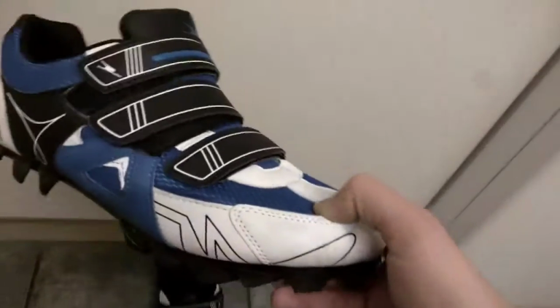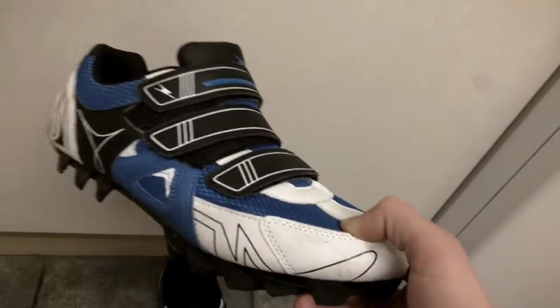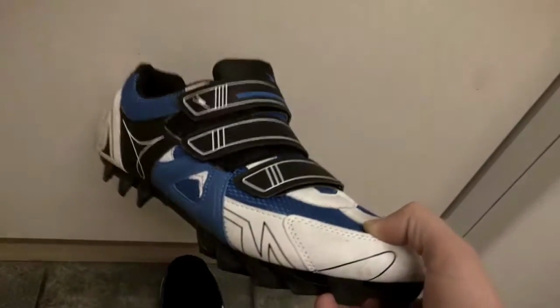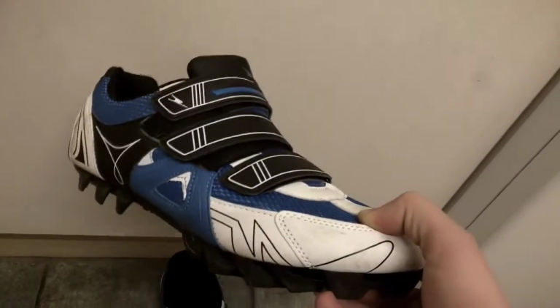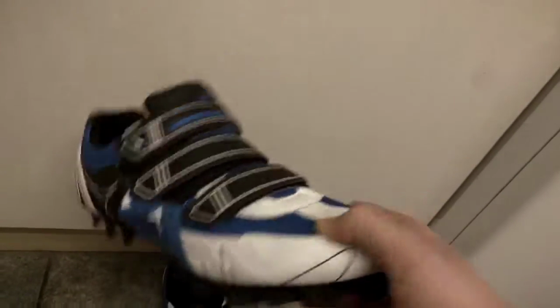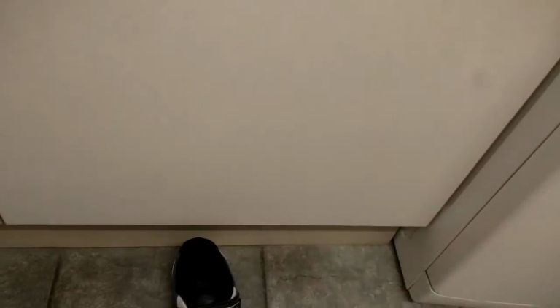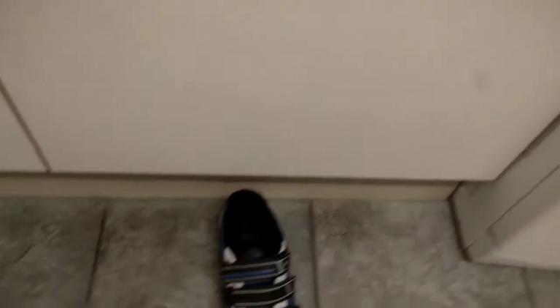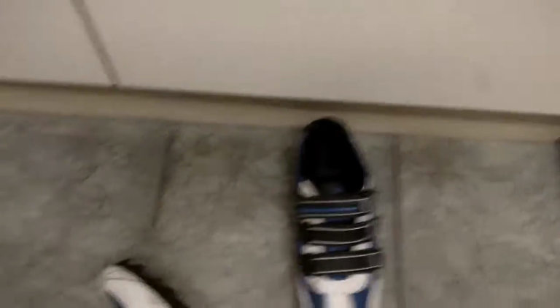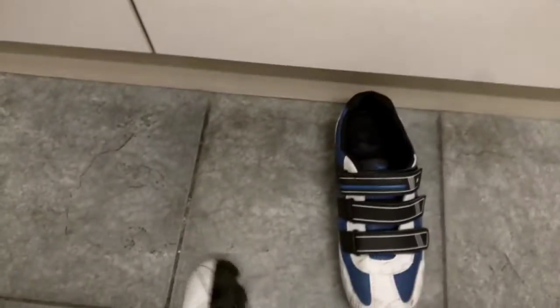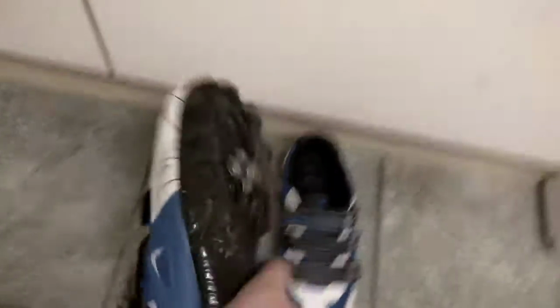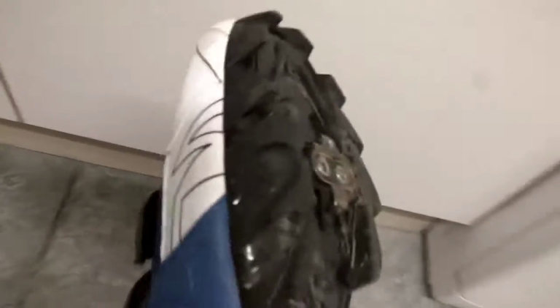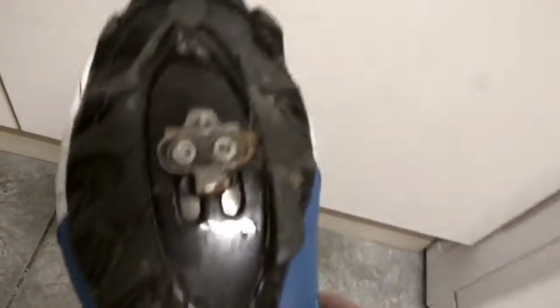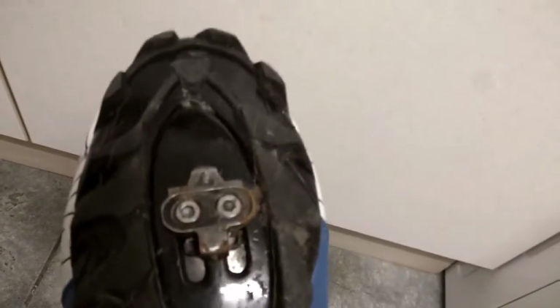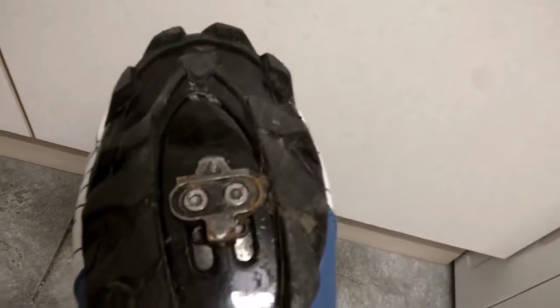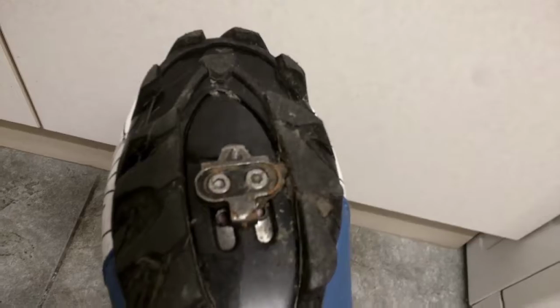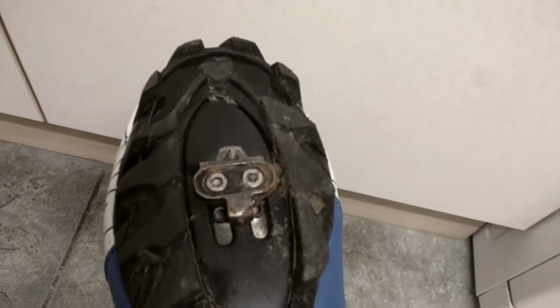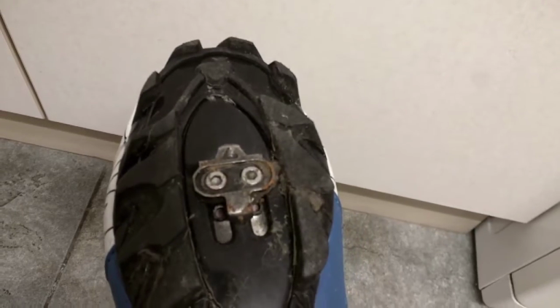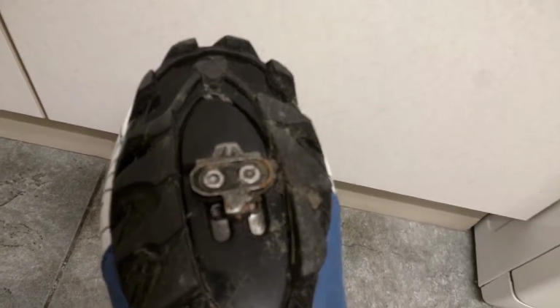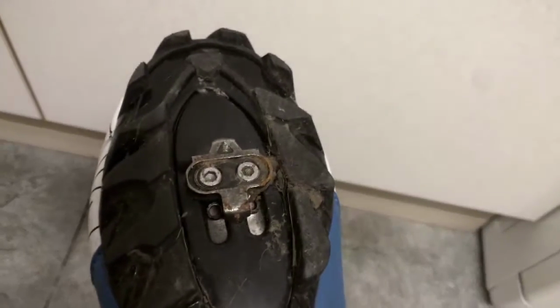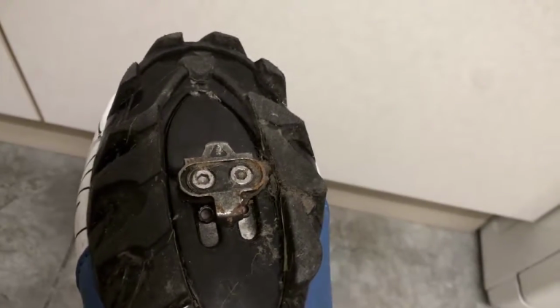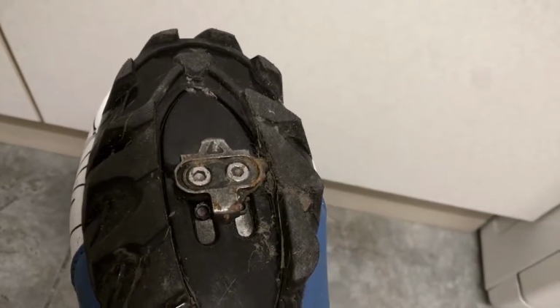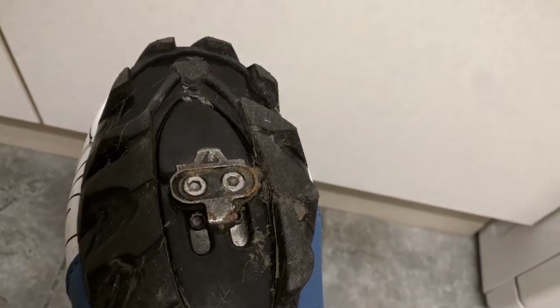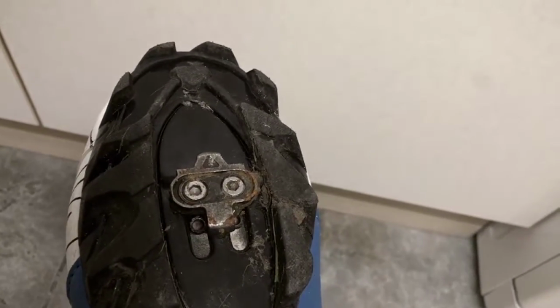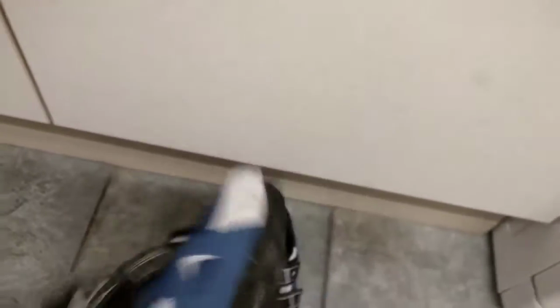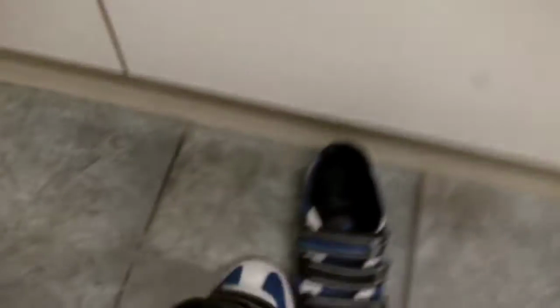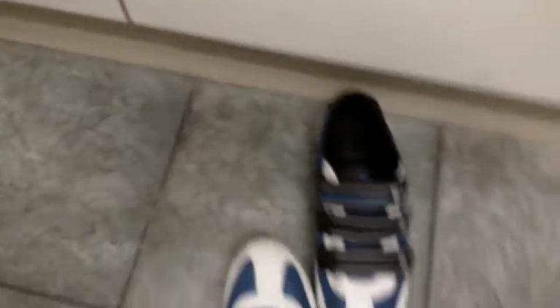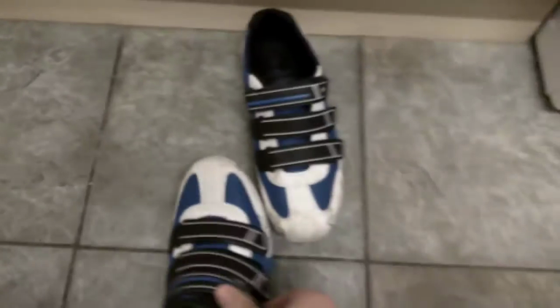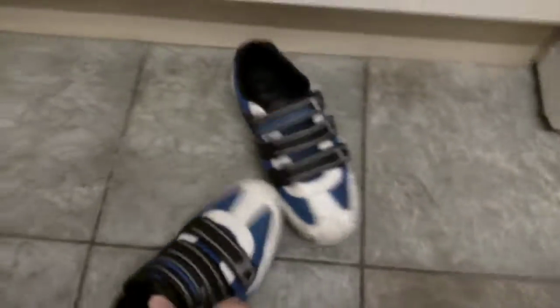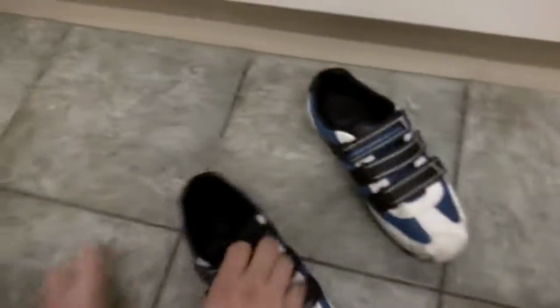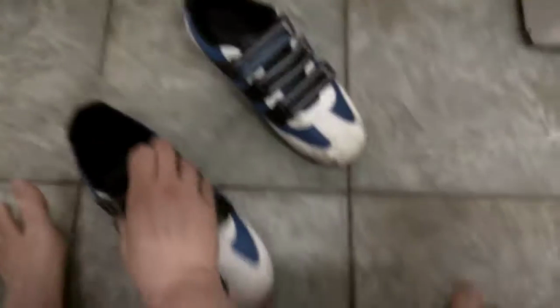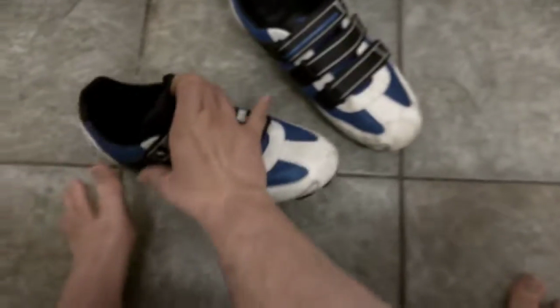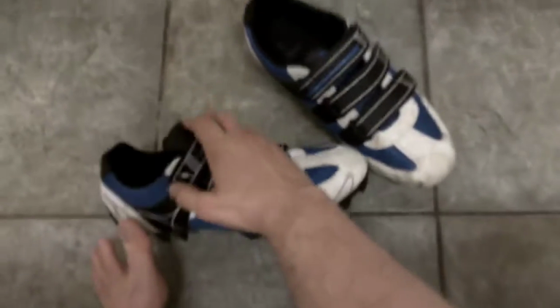I like them, they feel really lightweight. They are SPD compatible, so I've got my SPD cleat in them now. They have three Velcro straps.